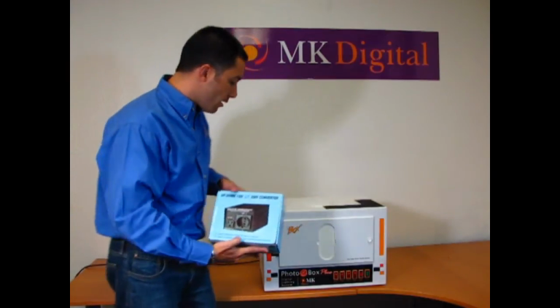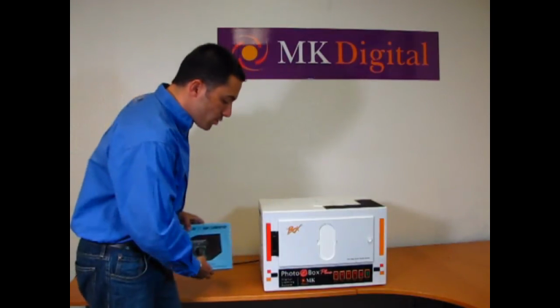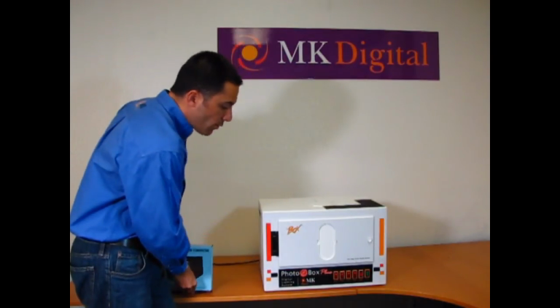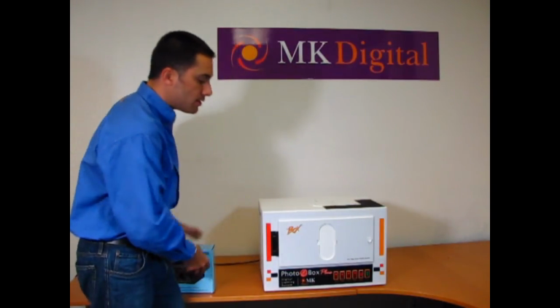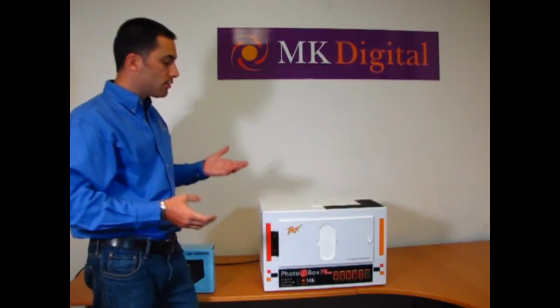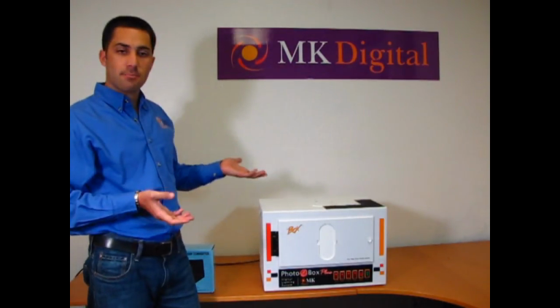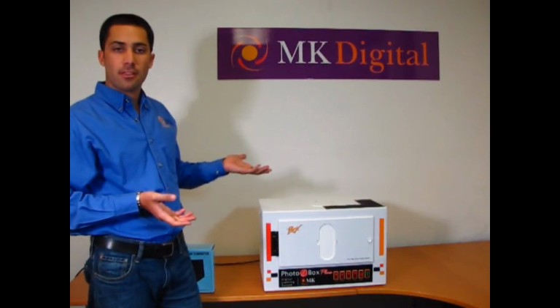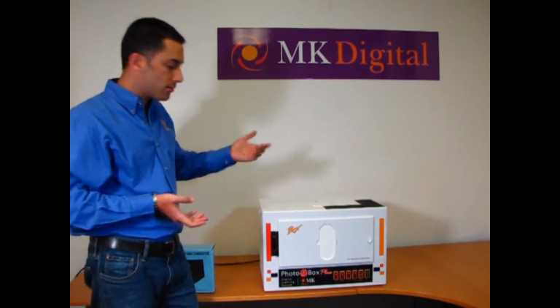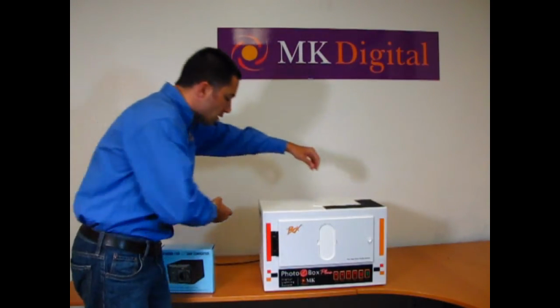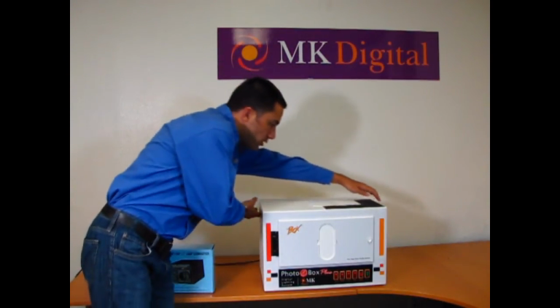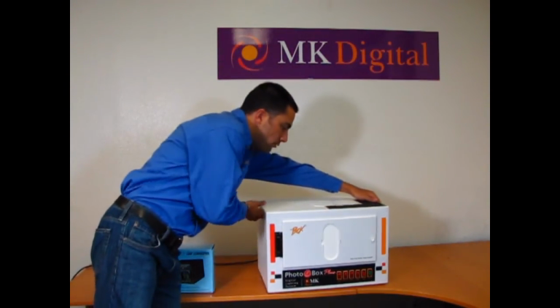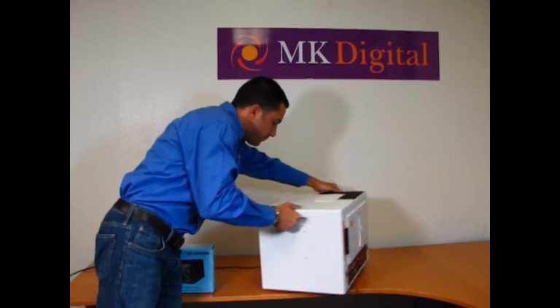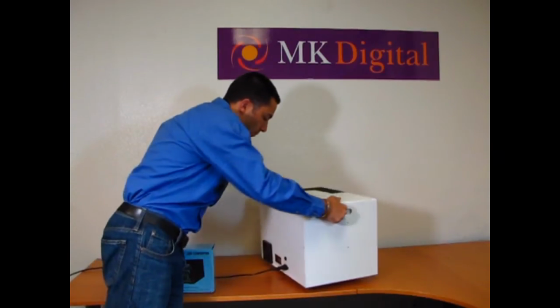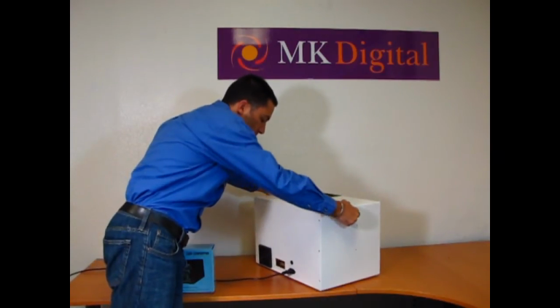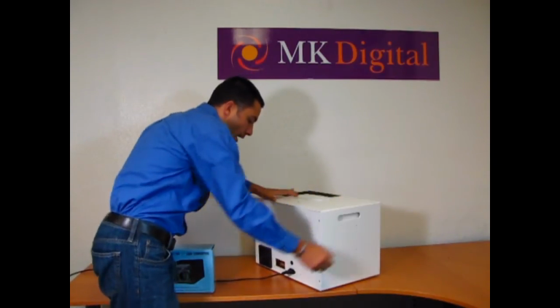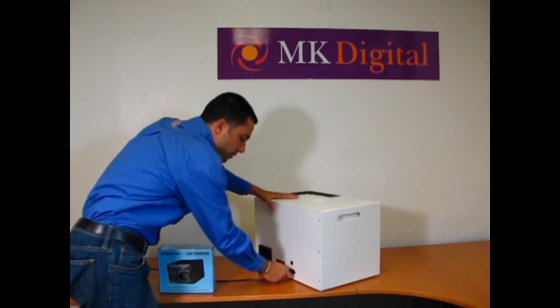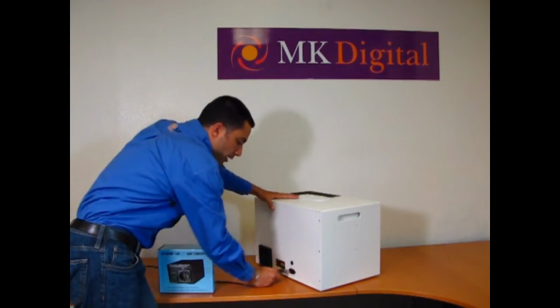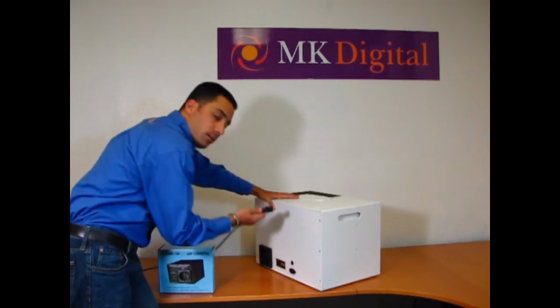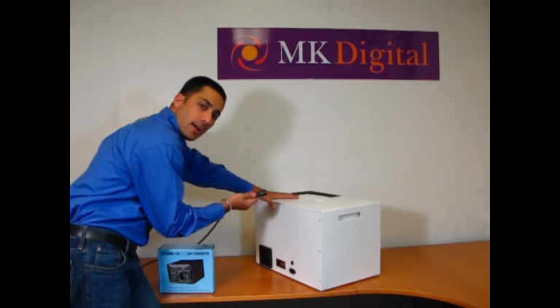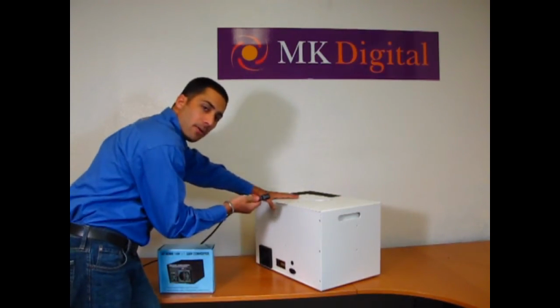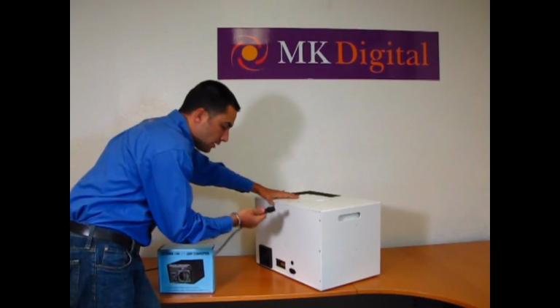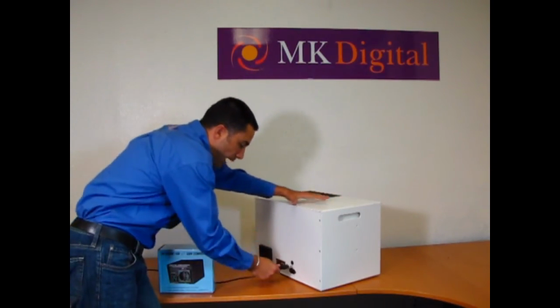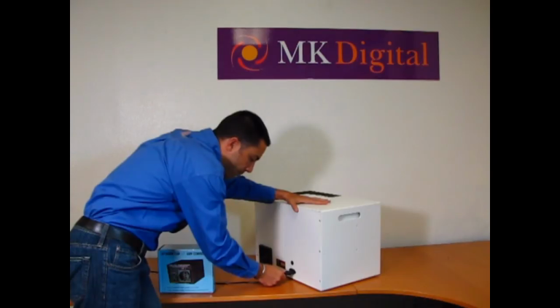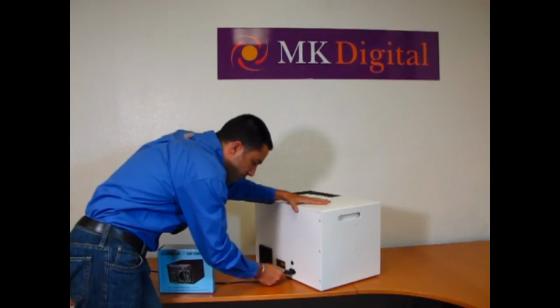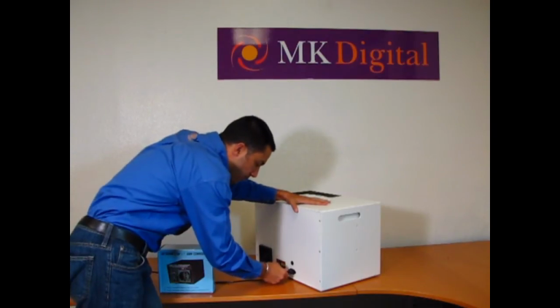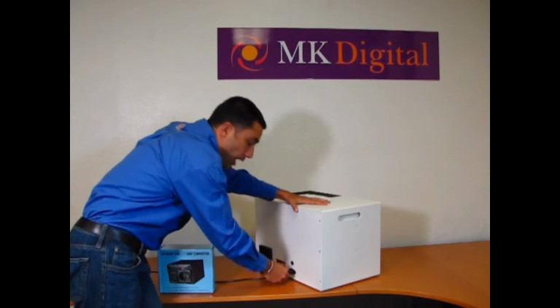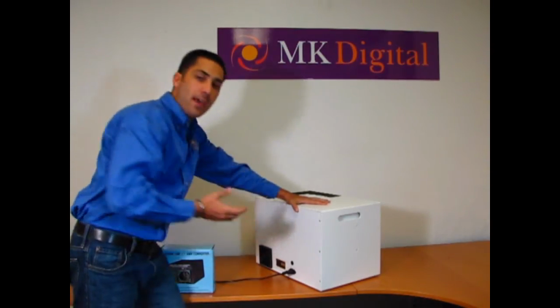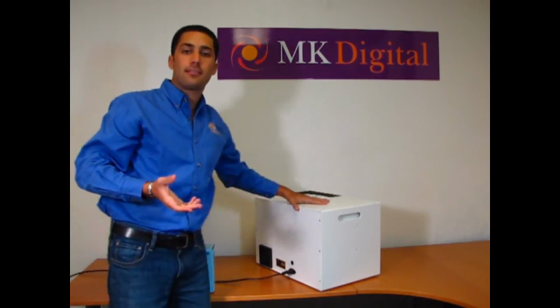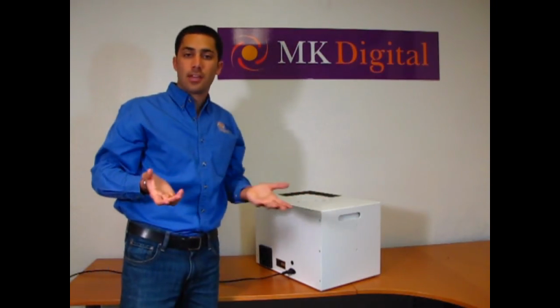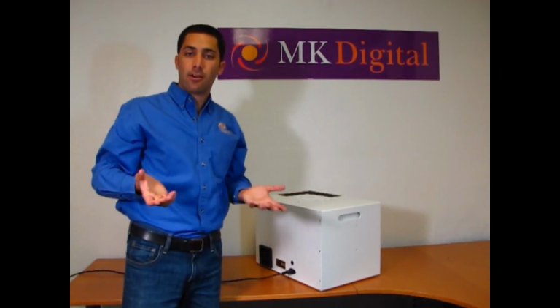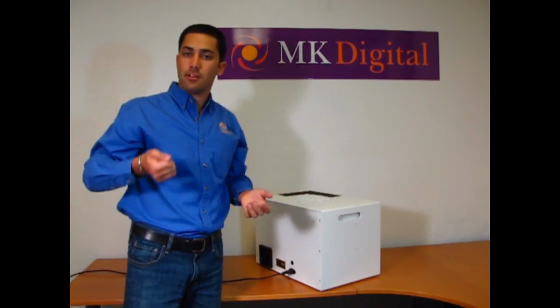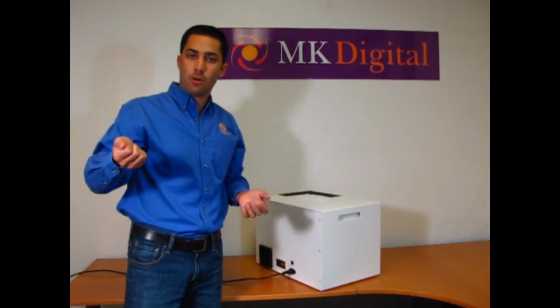Now let me show you how easy it is to simply connect the lightbox. Turn it around, get the power cable and connect the power cable into the back of the lightbox, and then connect the other side of the power cable into the wall.